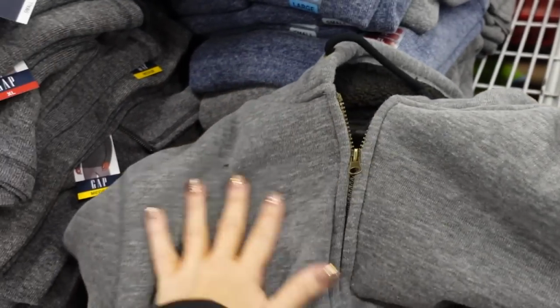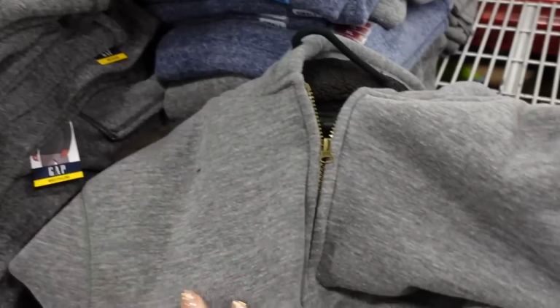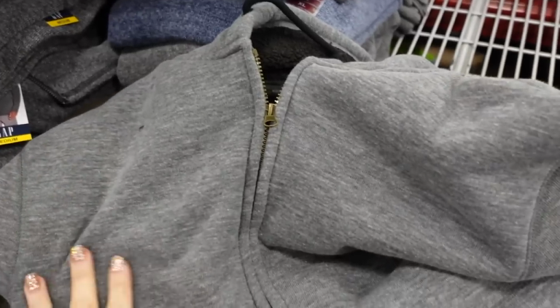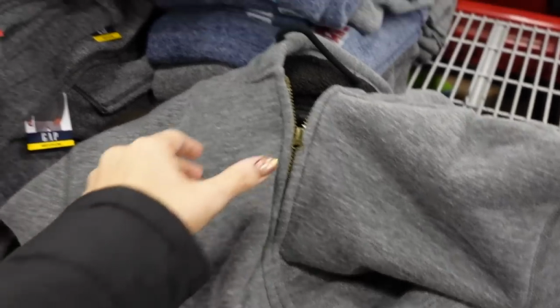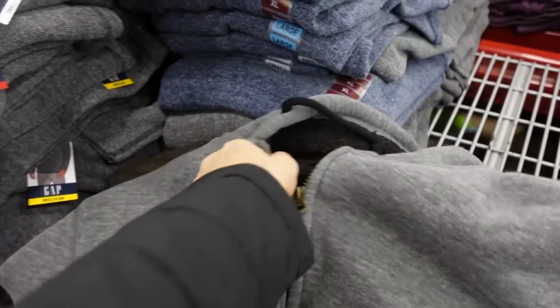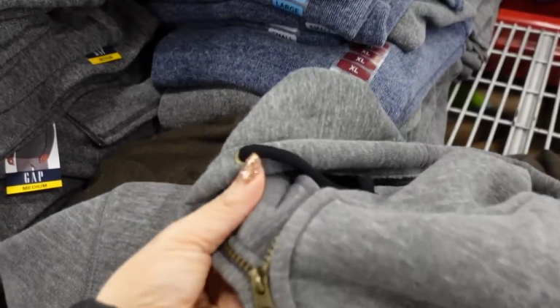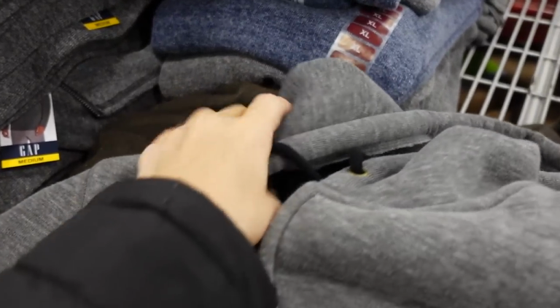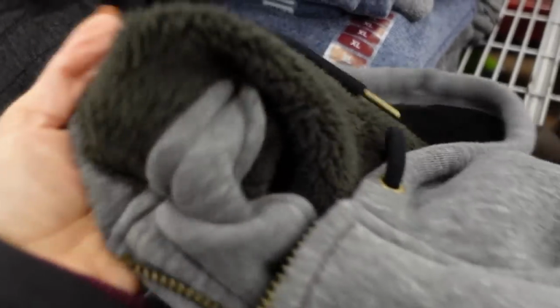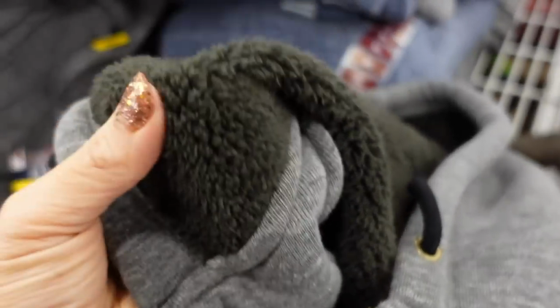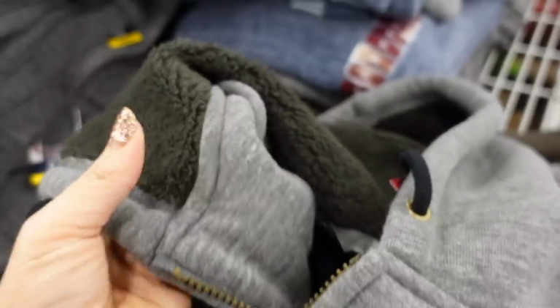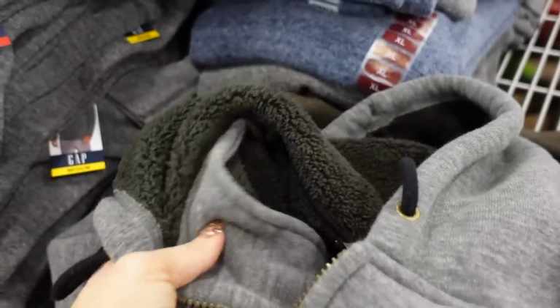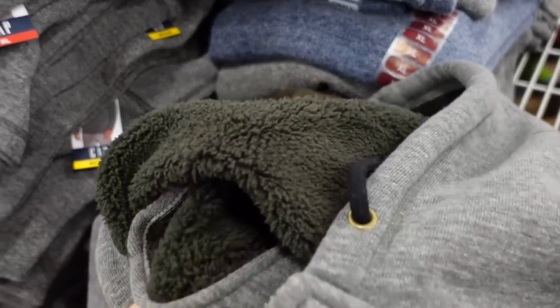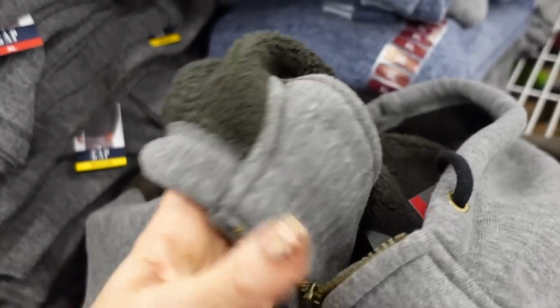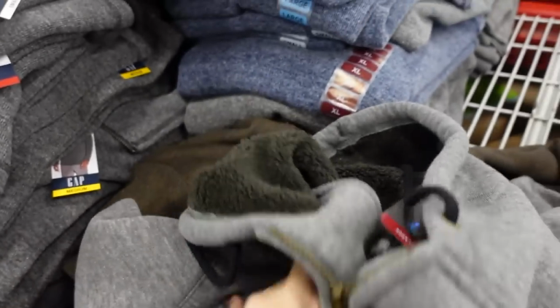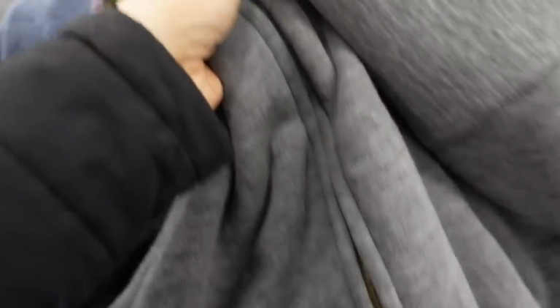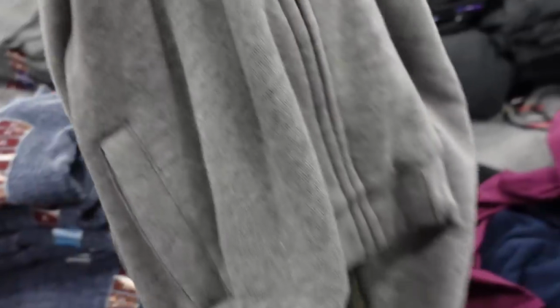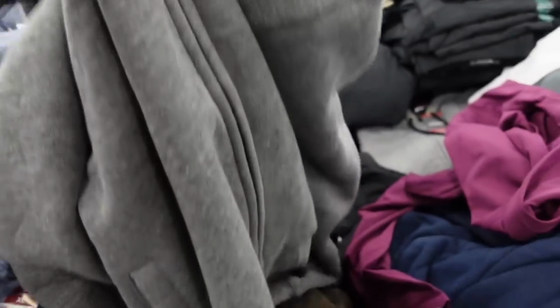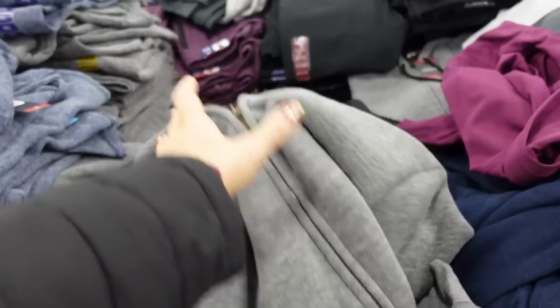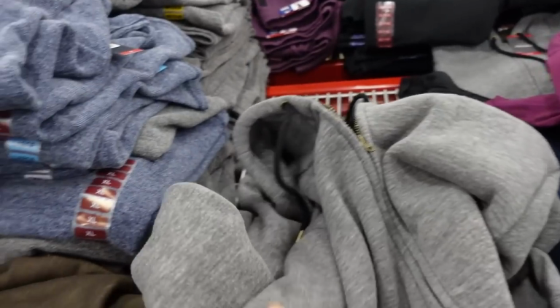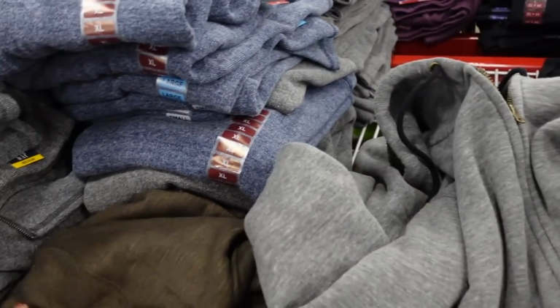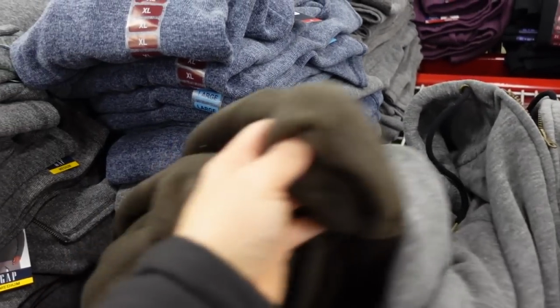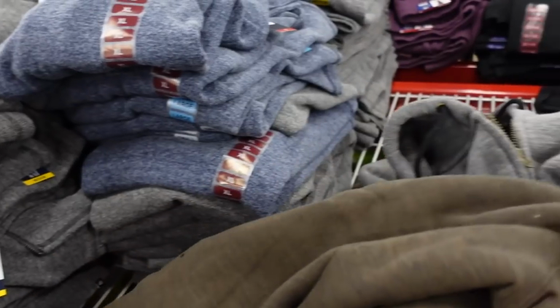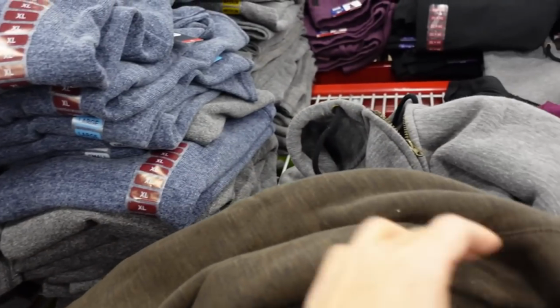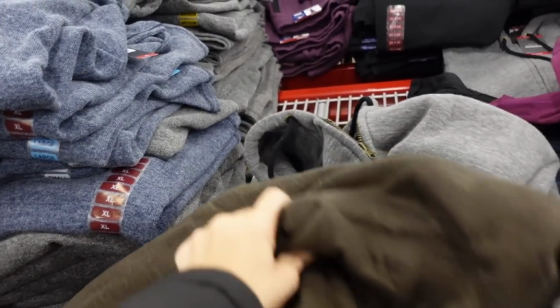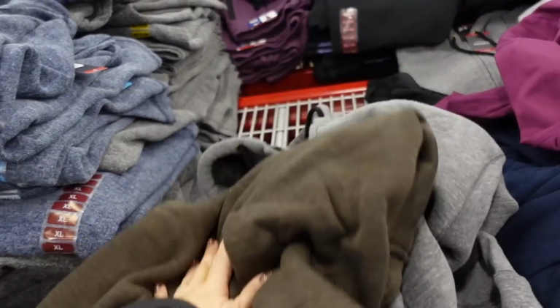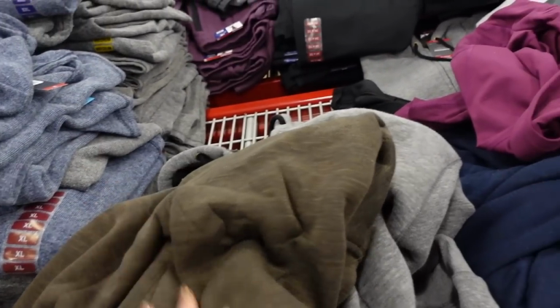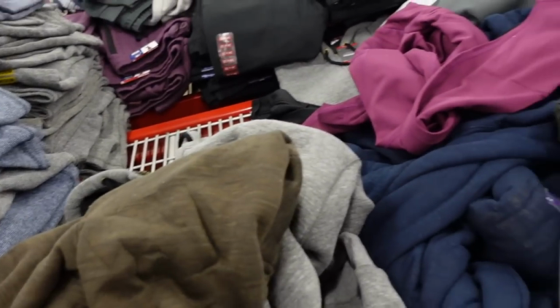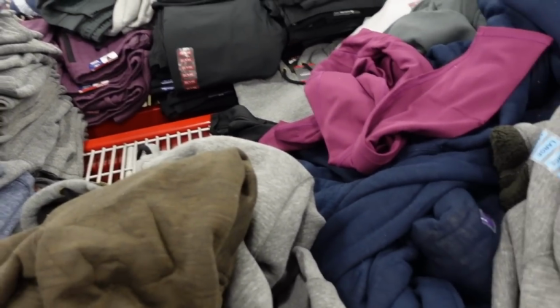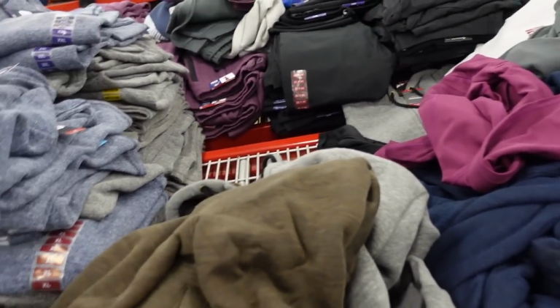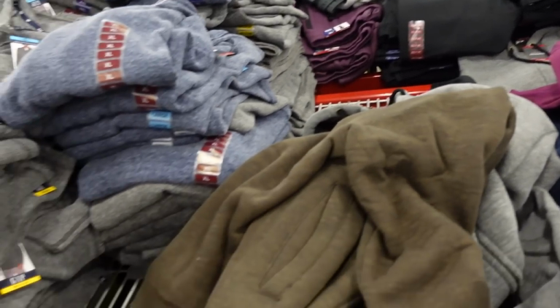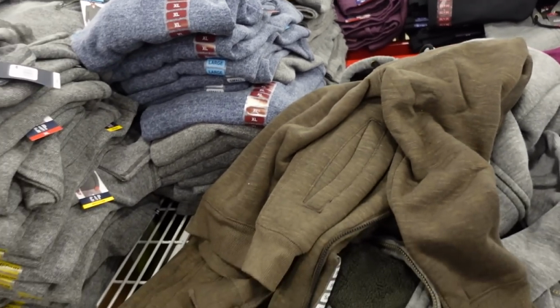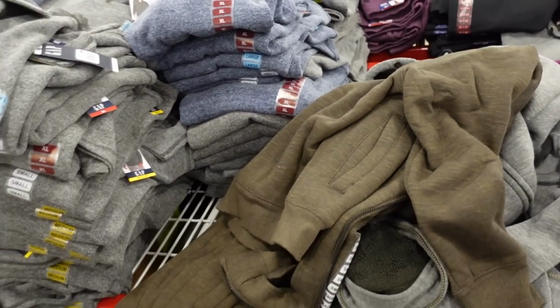The men's sherpa-lined sweatshirts have a soft sweatshirt on the outside and are super plush on the inside. Not too many colors left — there's a gray and brown, I think it also came in black, but really good for under $15.